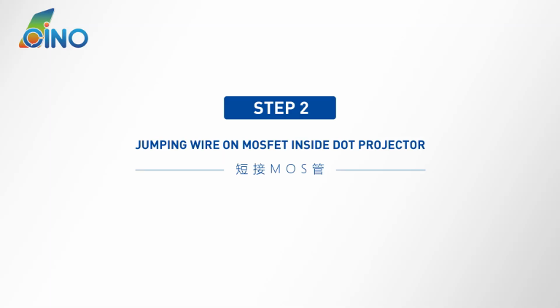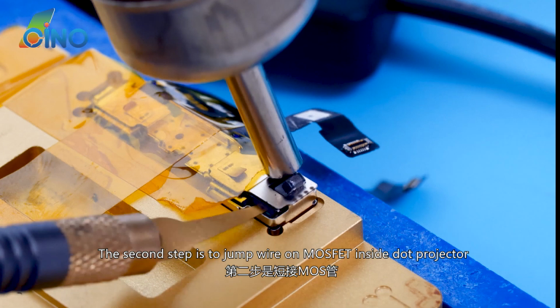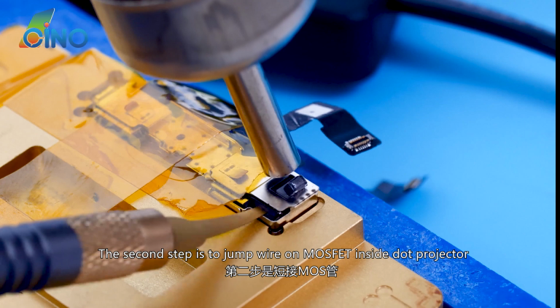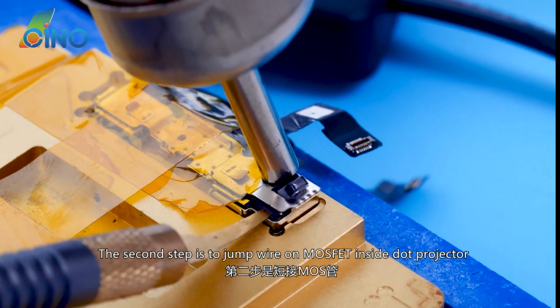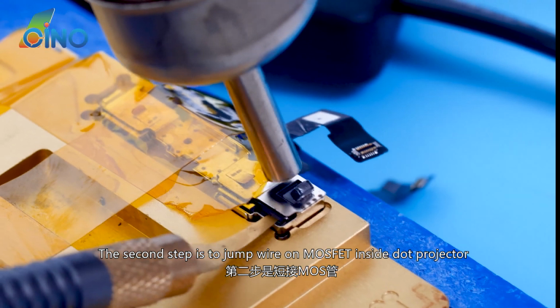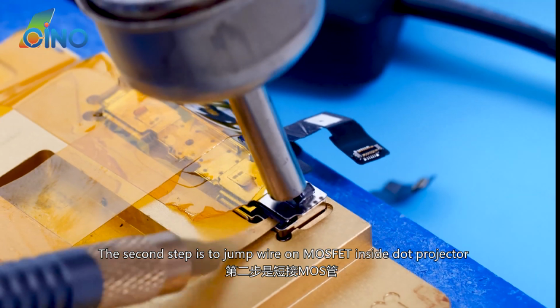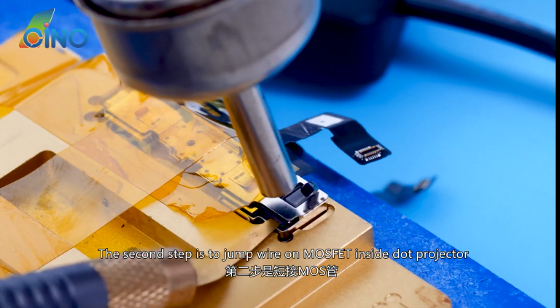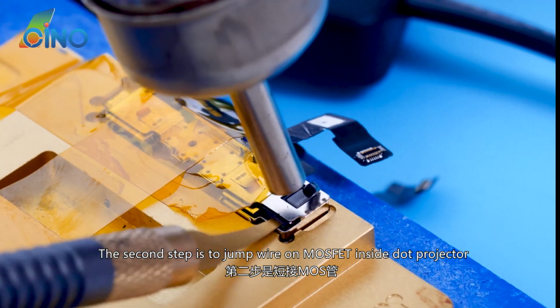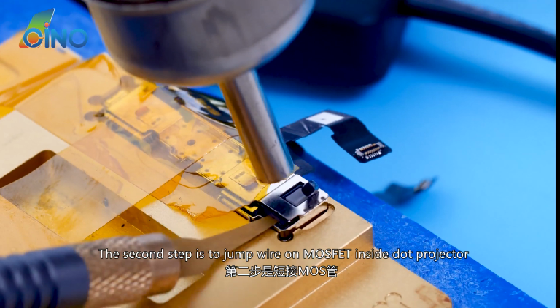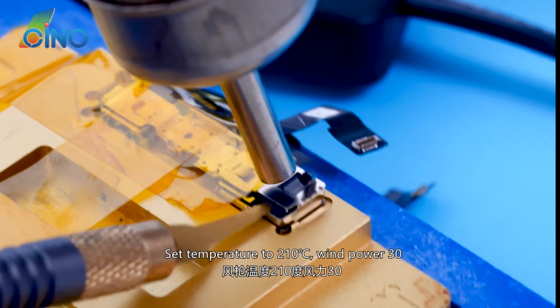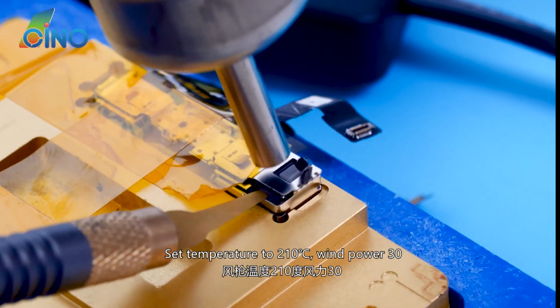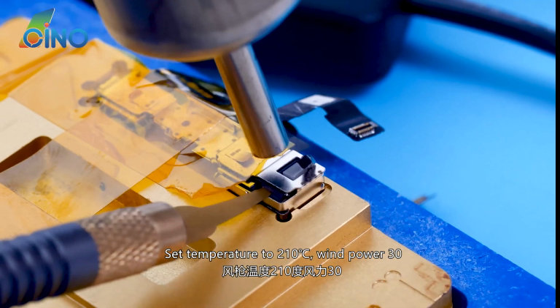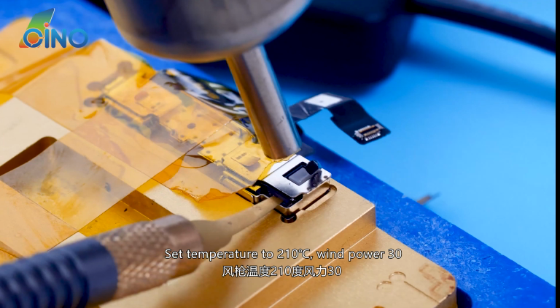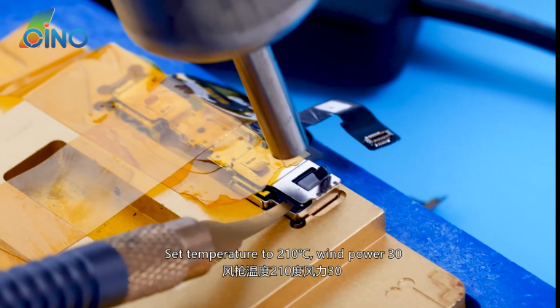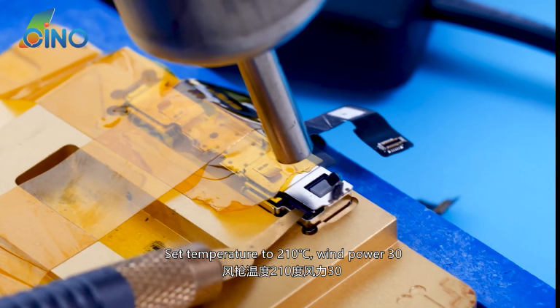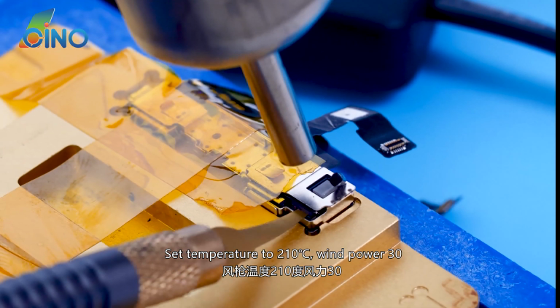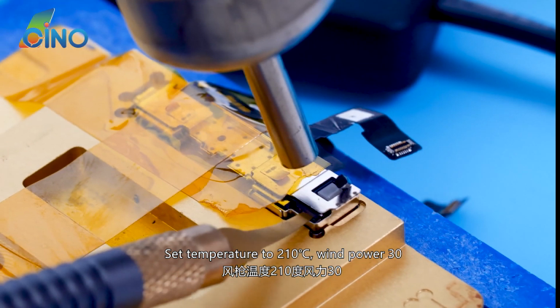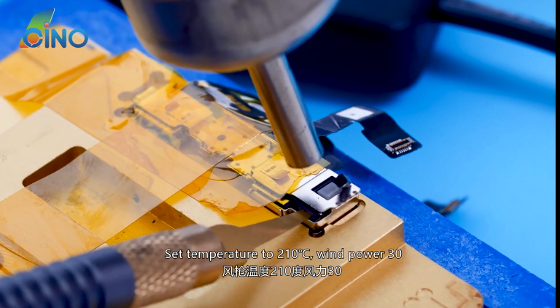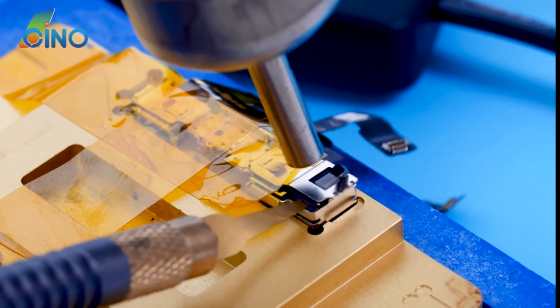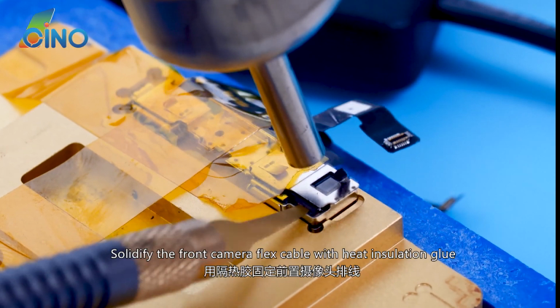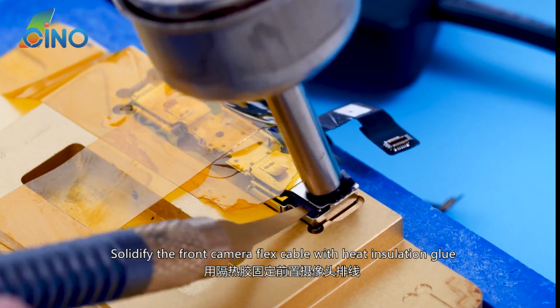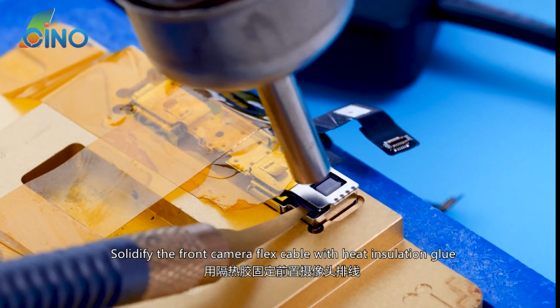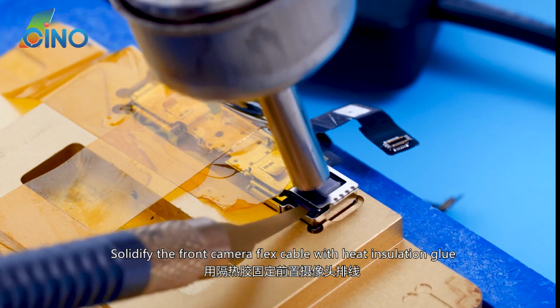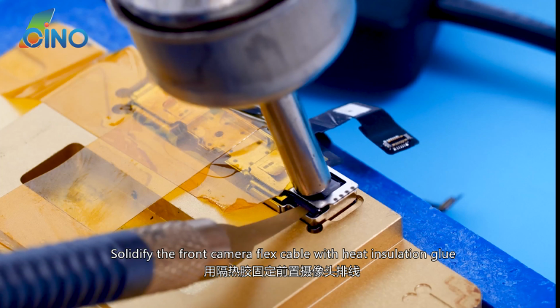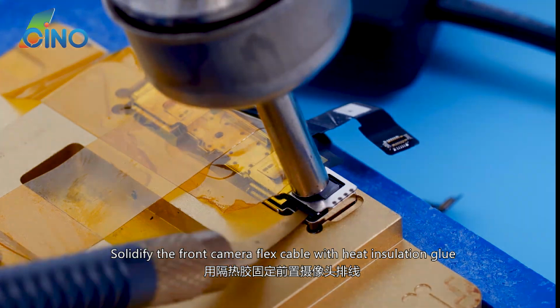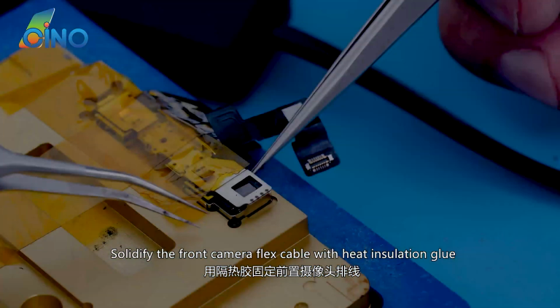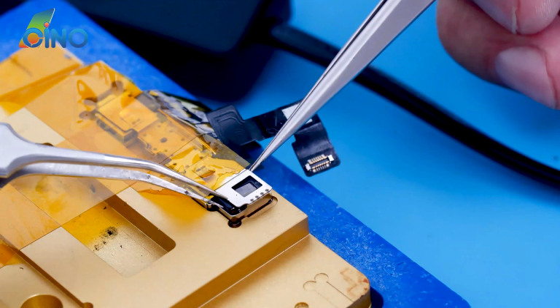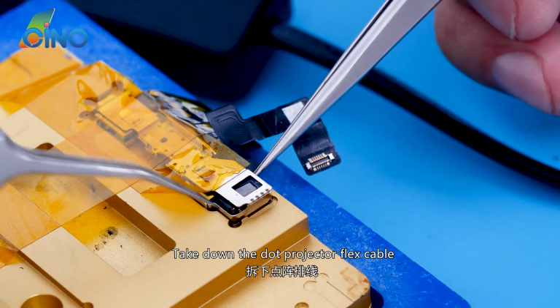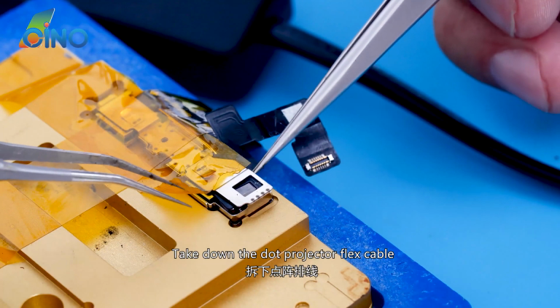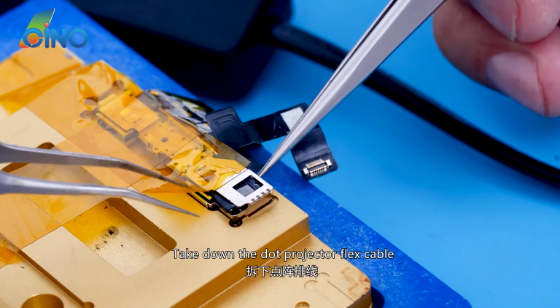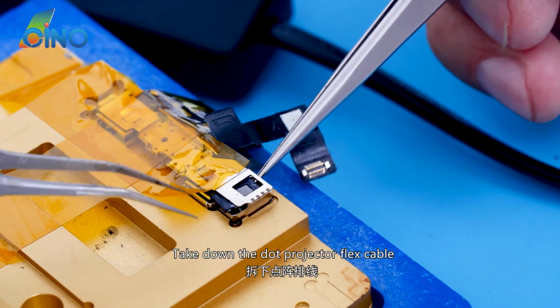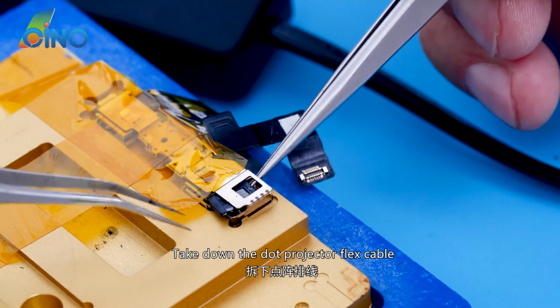The second step is to jump wire on the MOSFET inside the dot projector. Set temperature to 210 degrees centigrade, wind power 30. Solidify the front camera flex cable with heat insulation glue, then take down the dot projector flex cable.